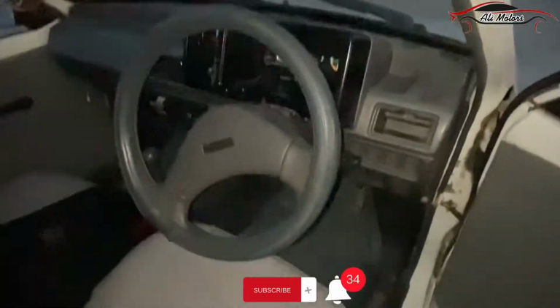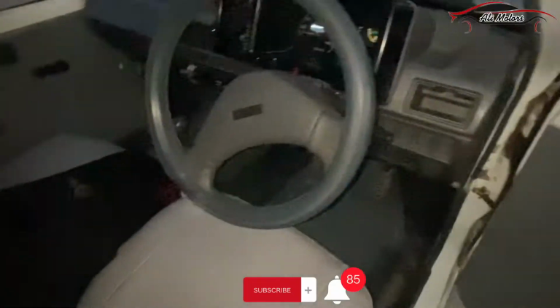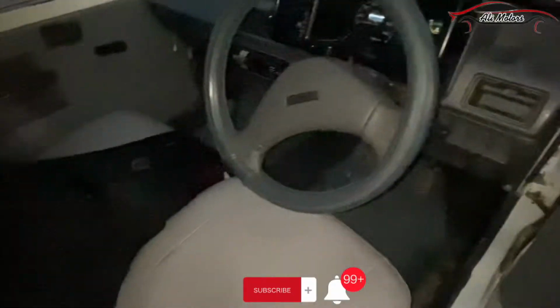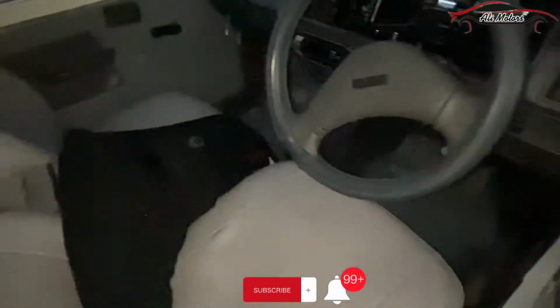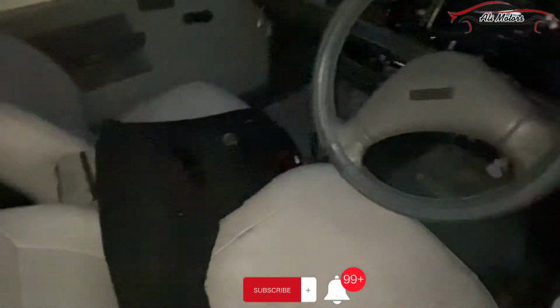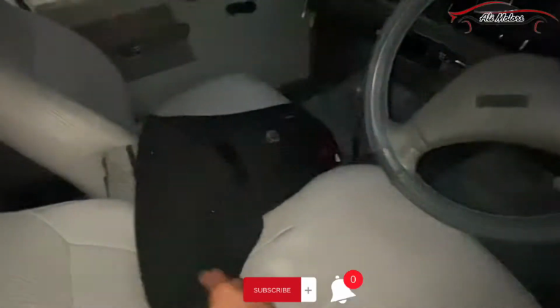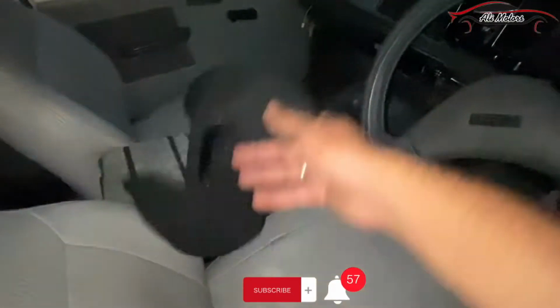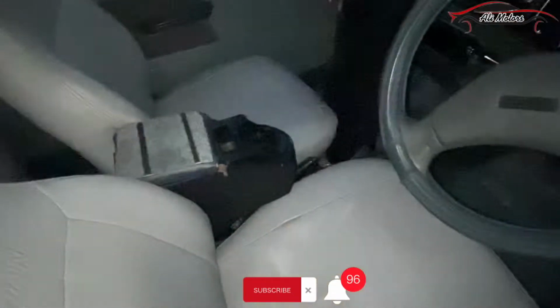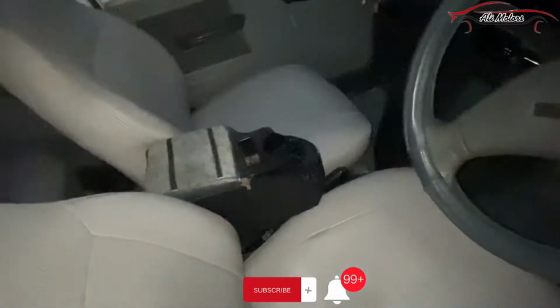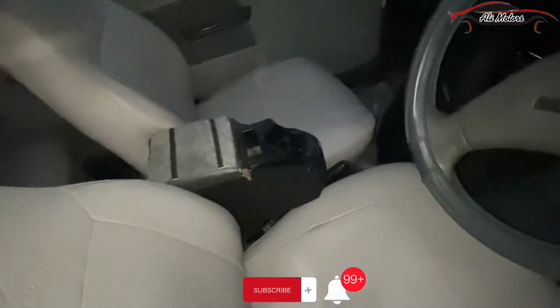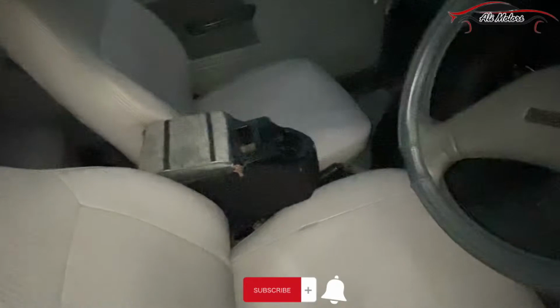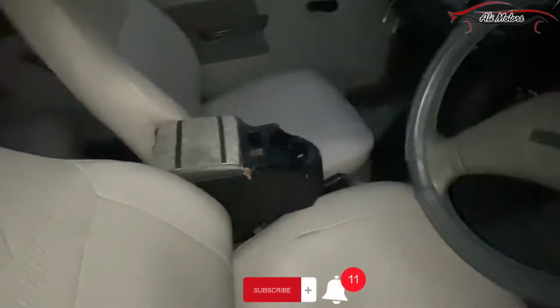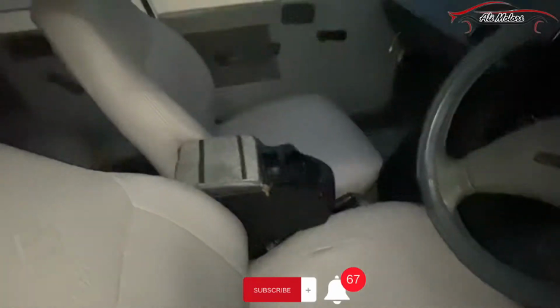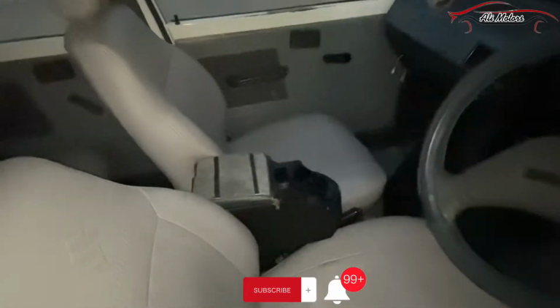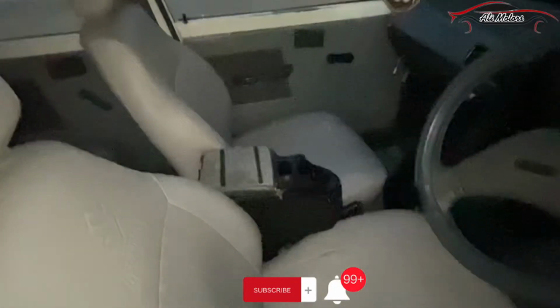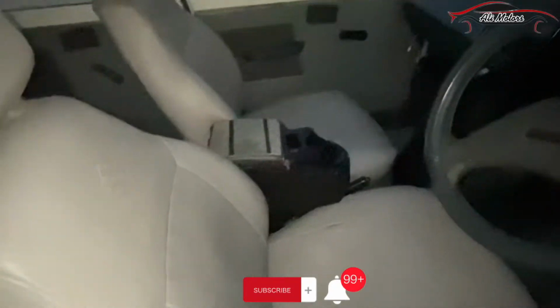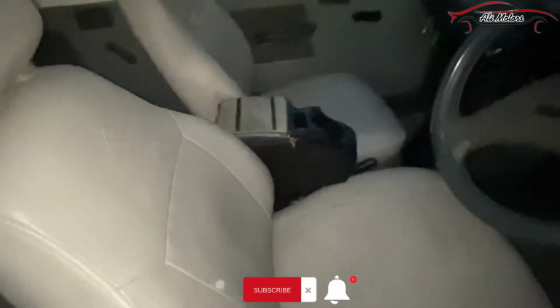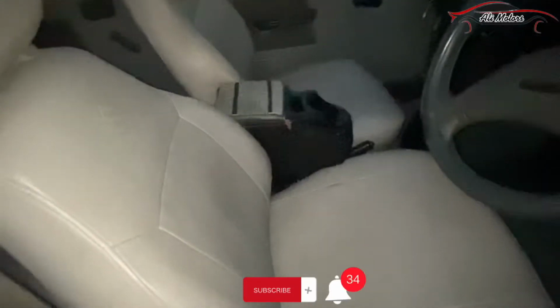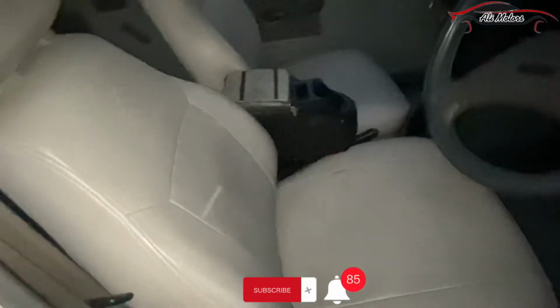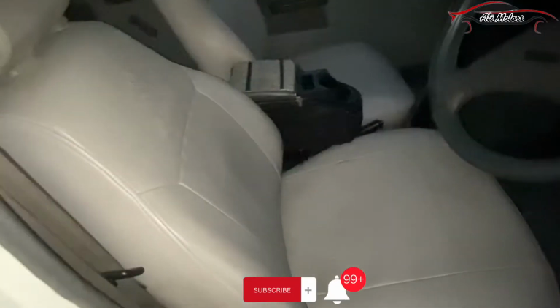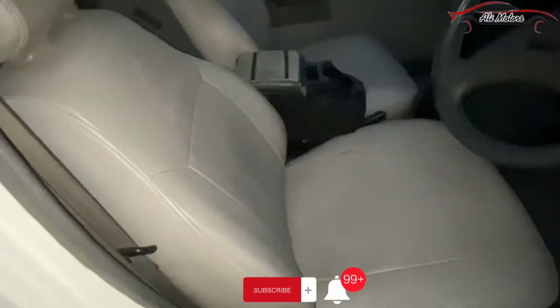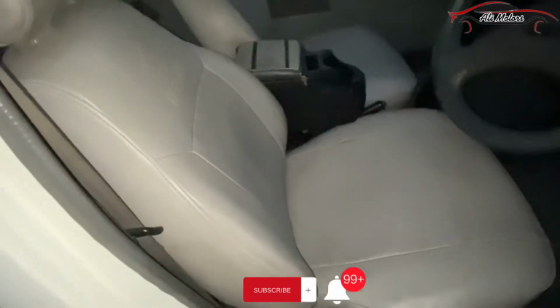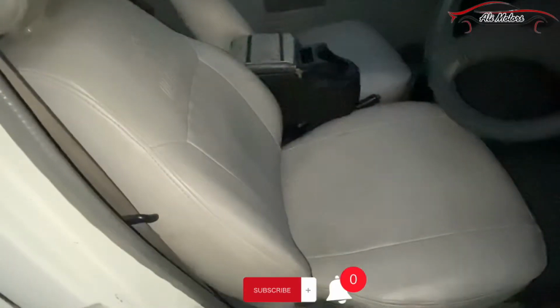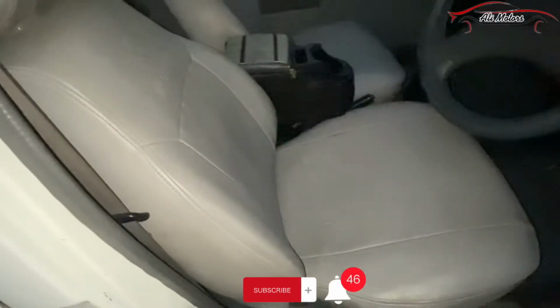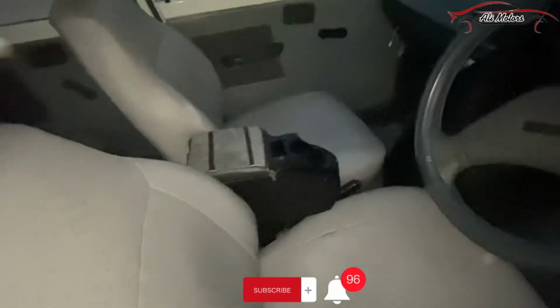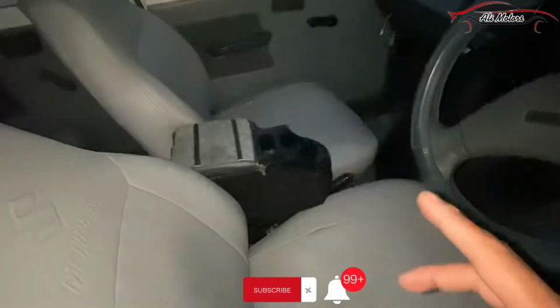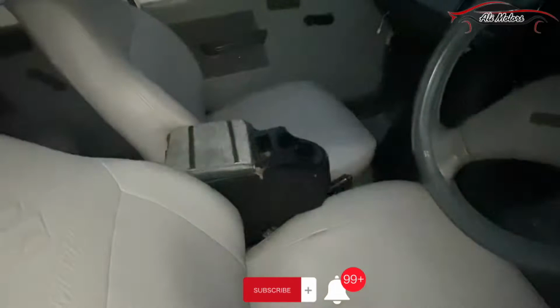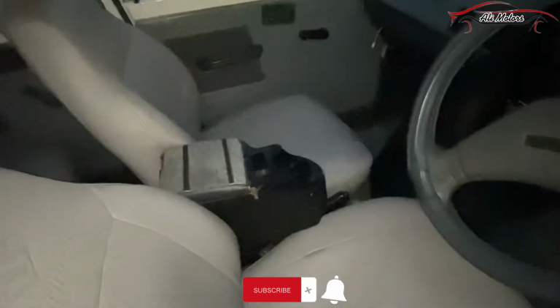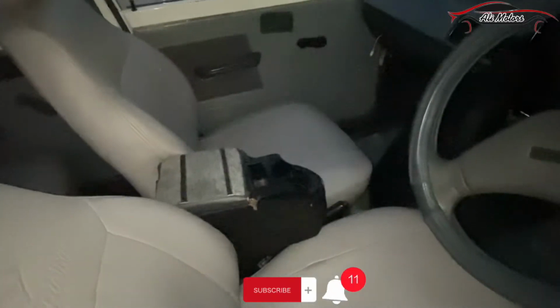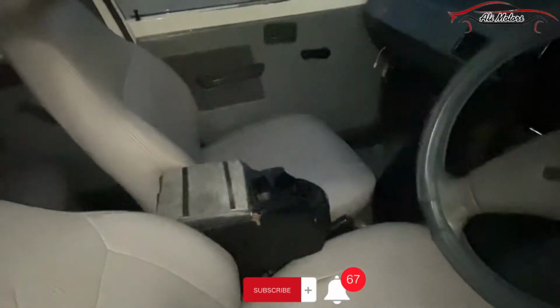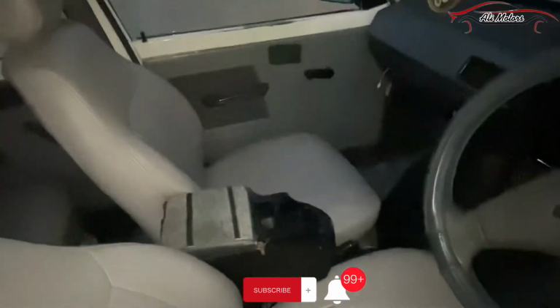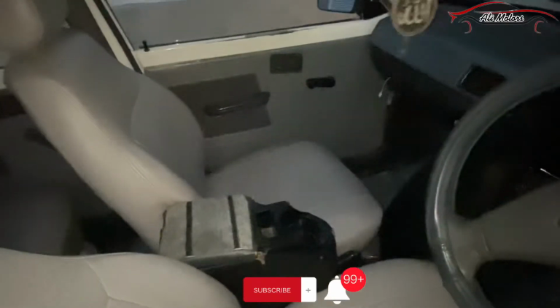The steering wheel is very clean. The seats are neat and clean — they are leather sofa seats, very clean. The seats have a console installed for extra space.